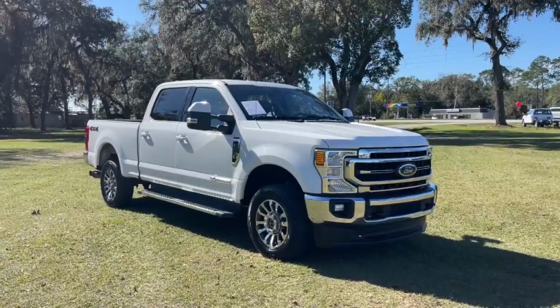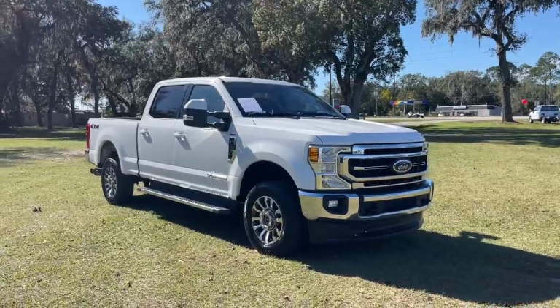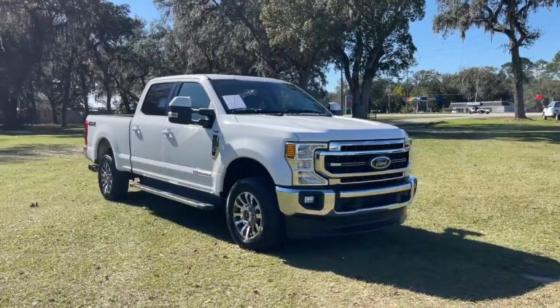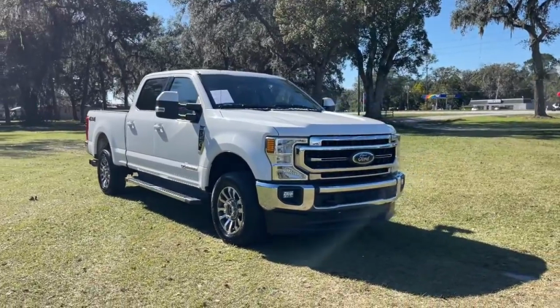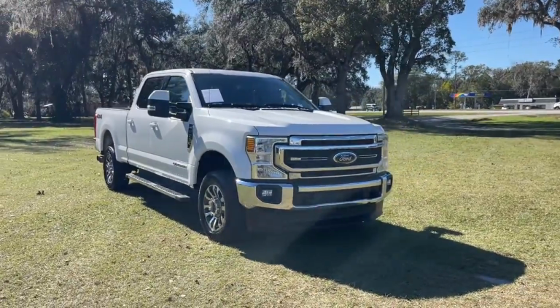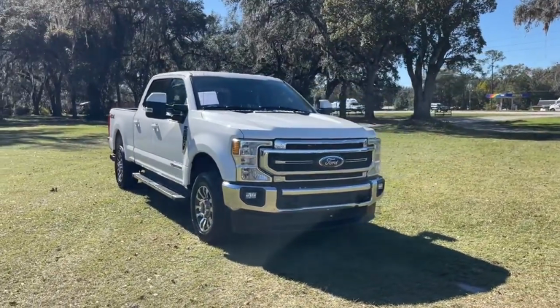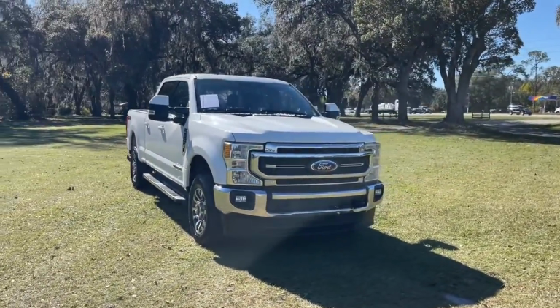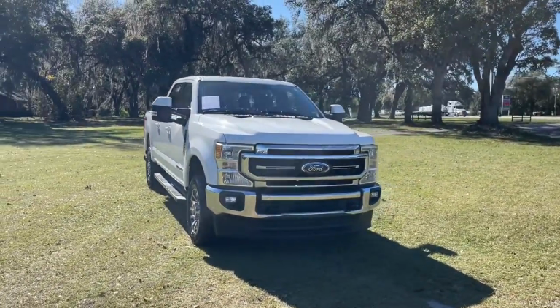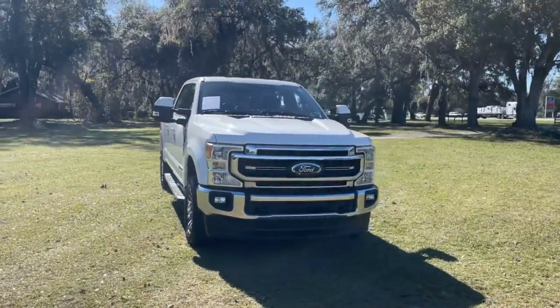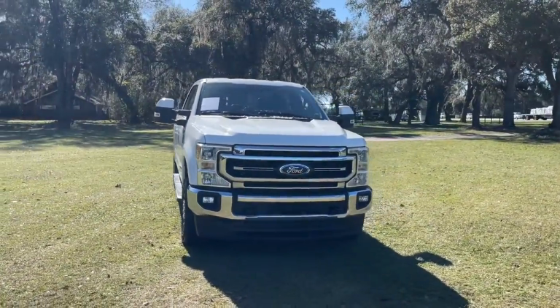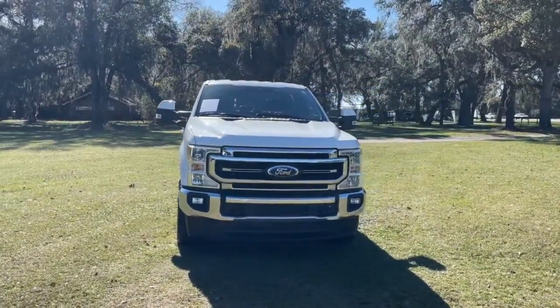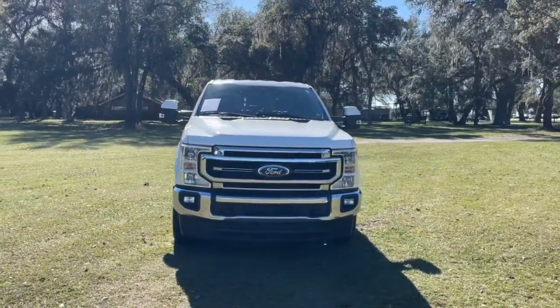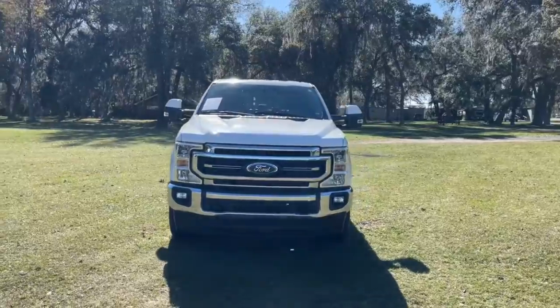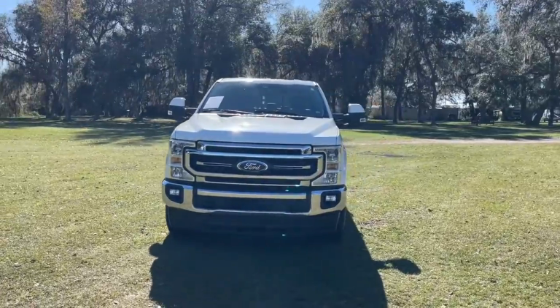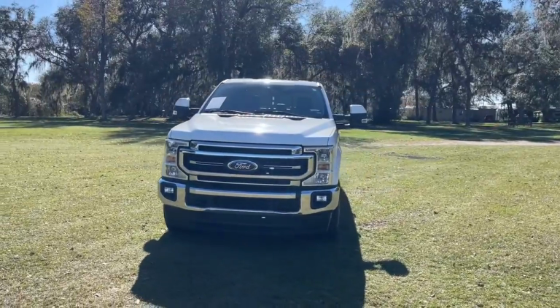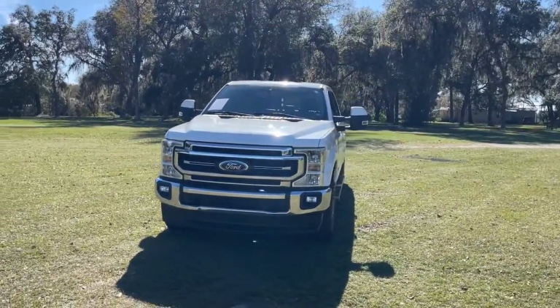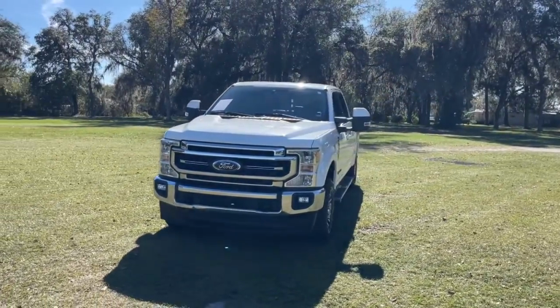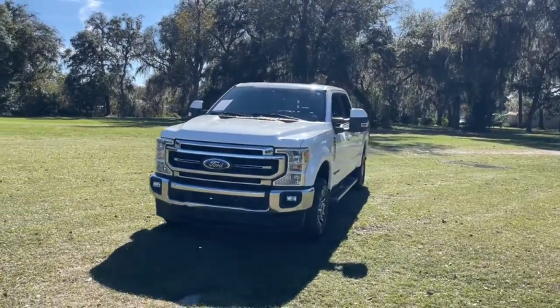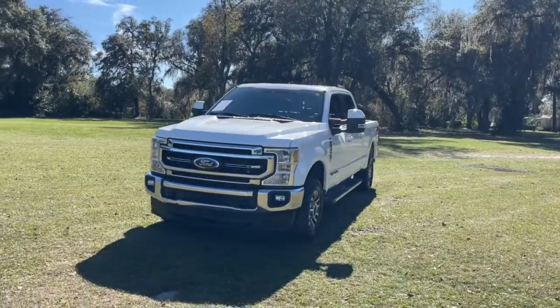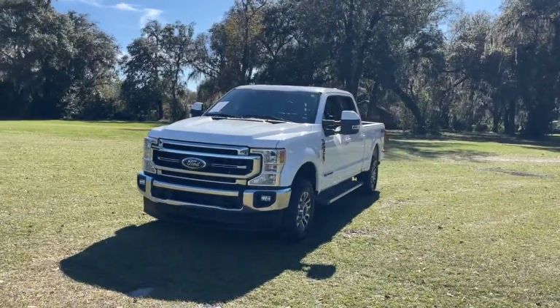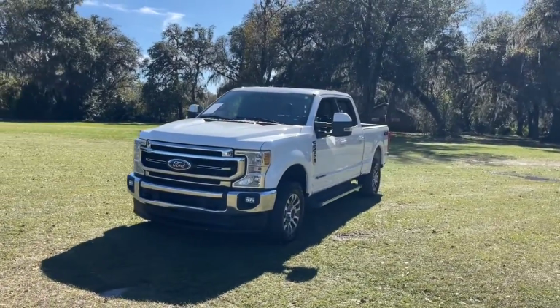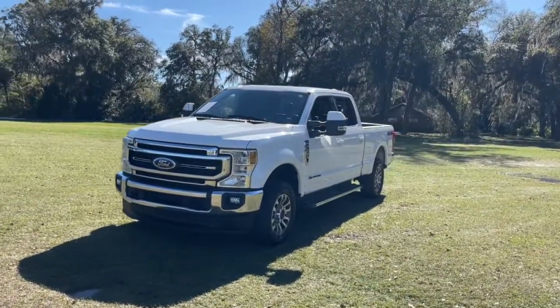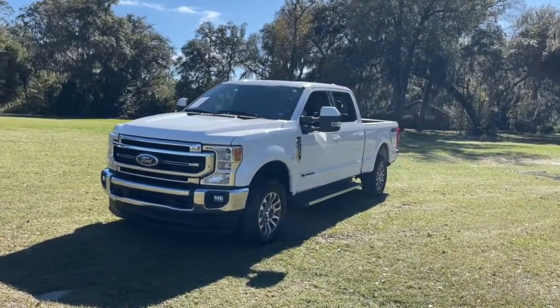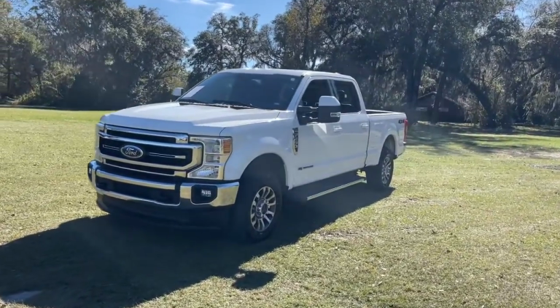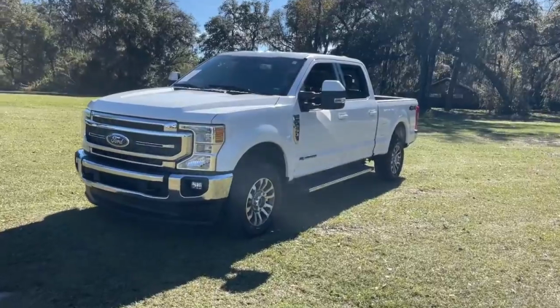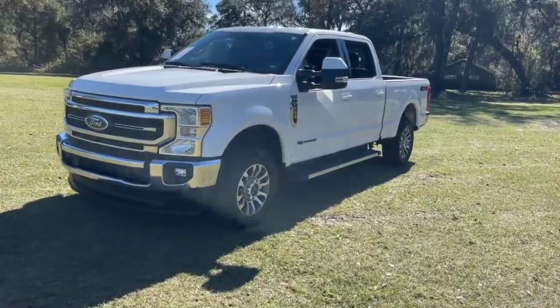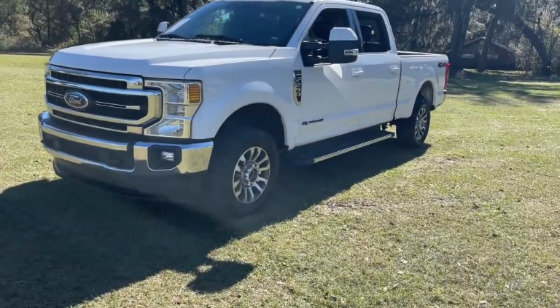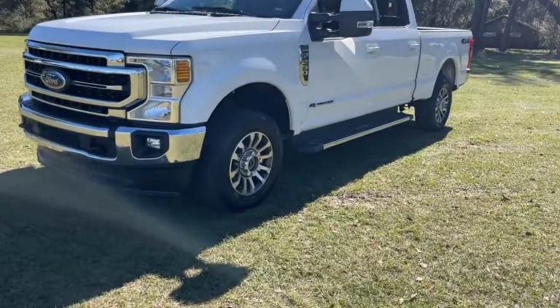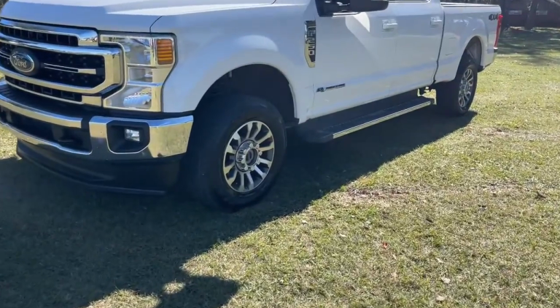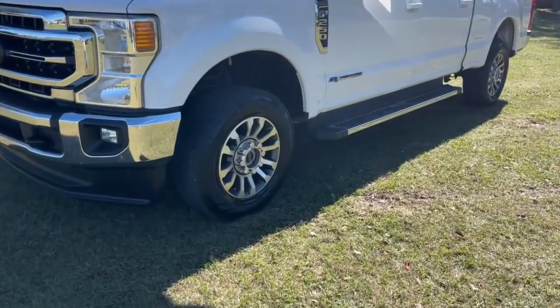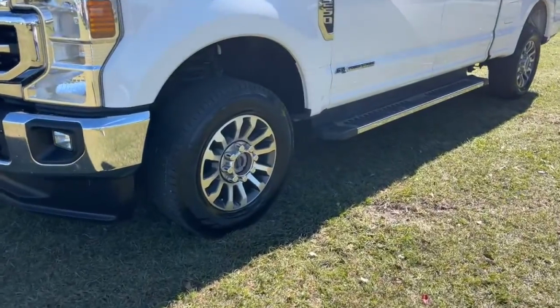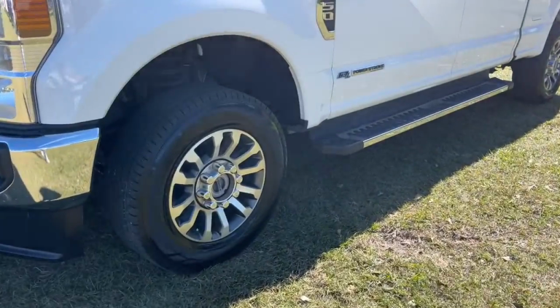Enjoy the view of this 2020 Ford F-250. With less than 70,000 miles on the odometer, this vehicle provides excellent value. Take on tough jobs with confidence in this fully capable F-250.